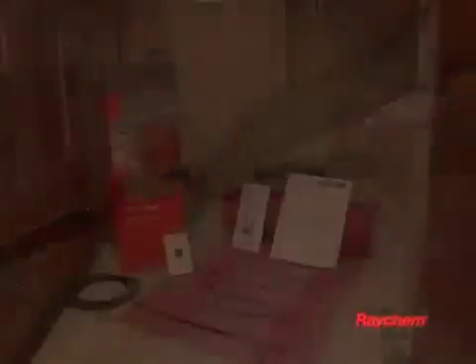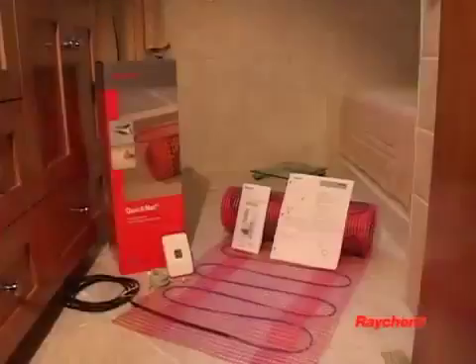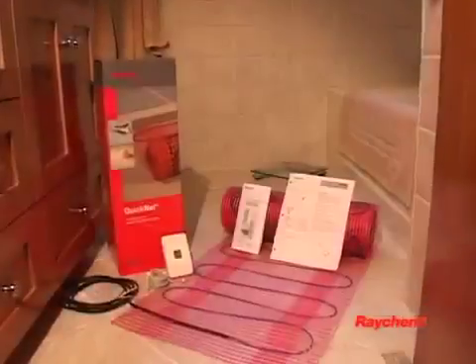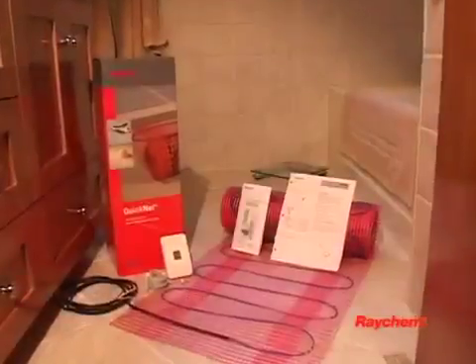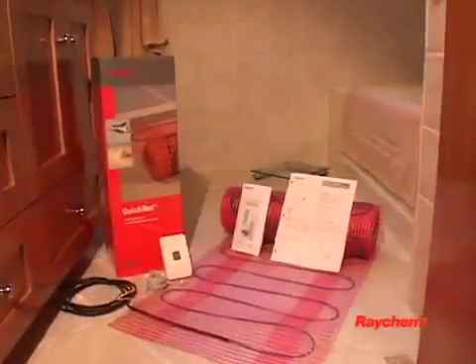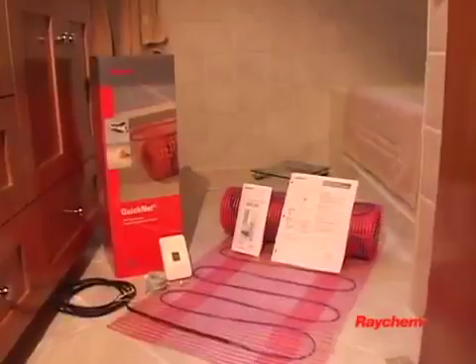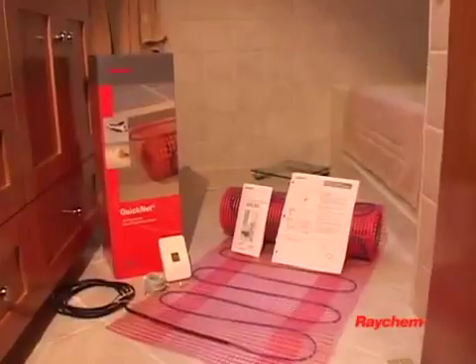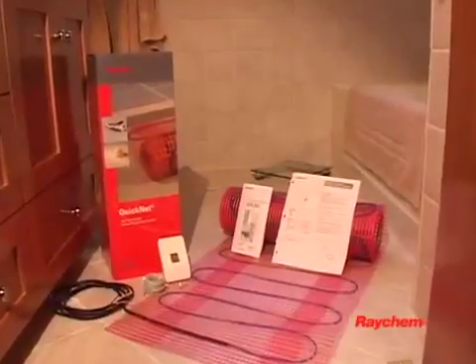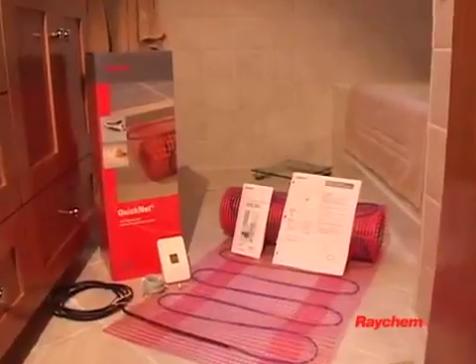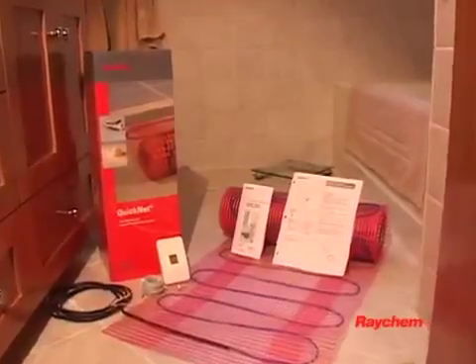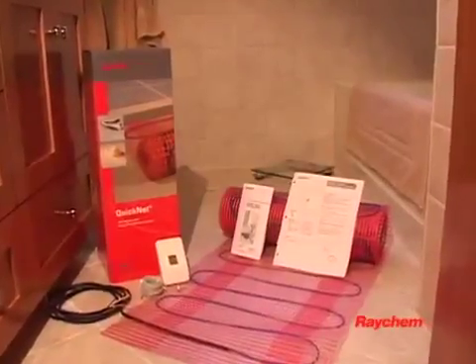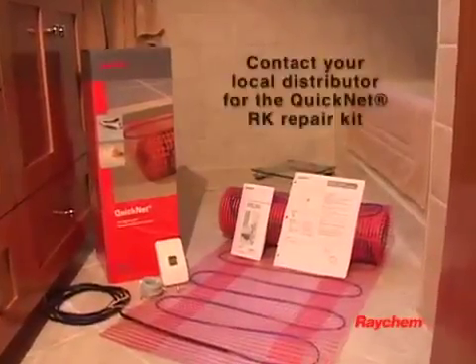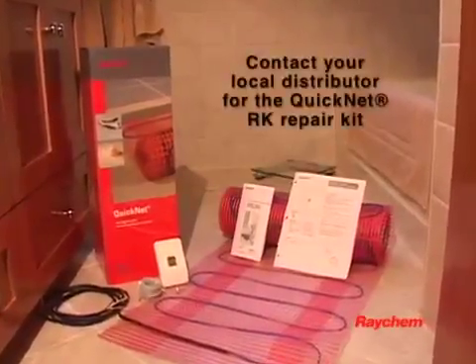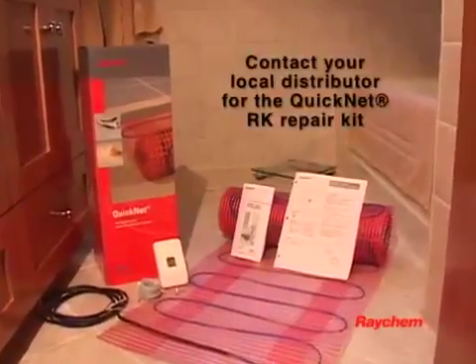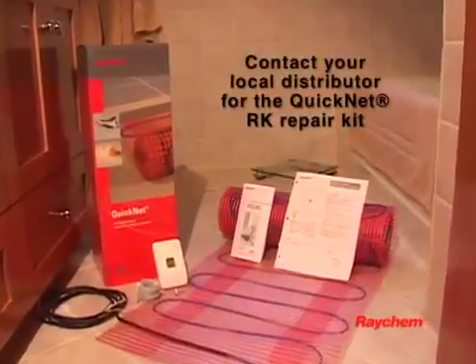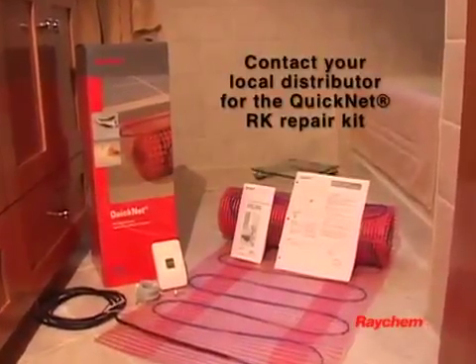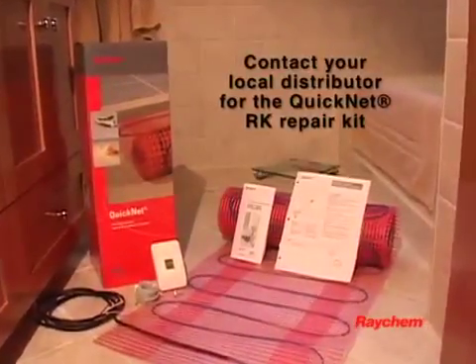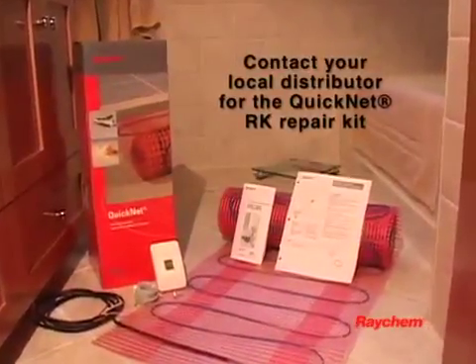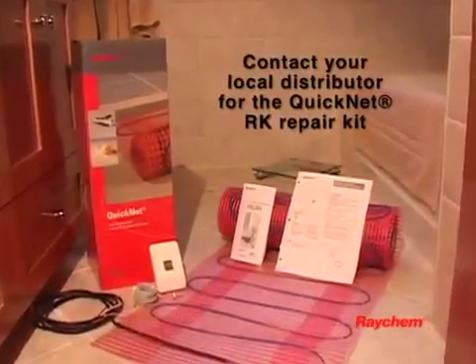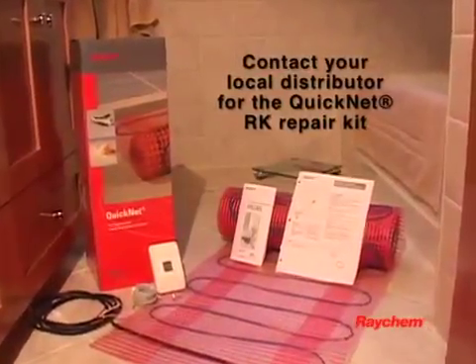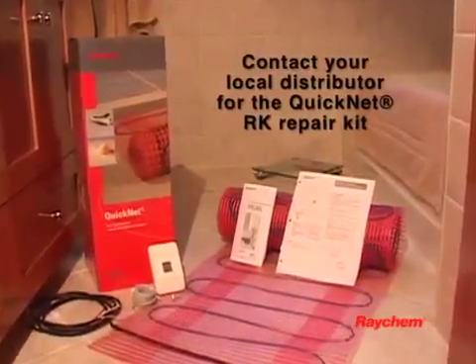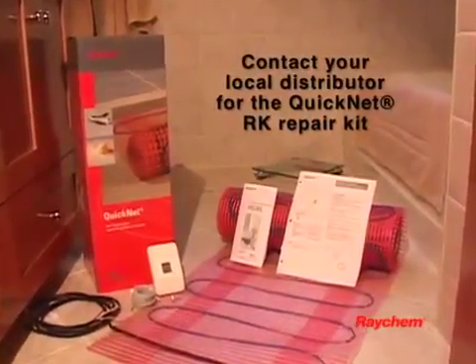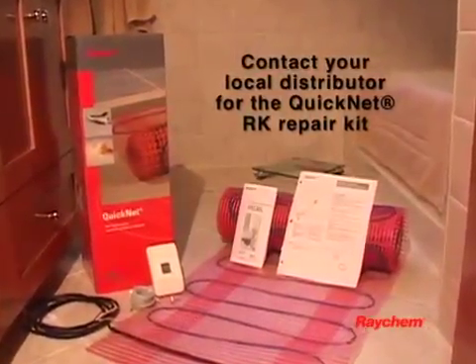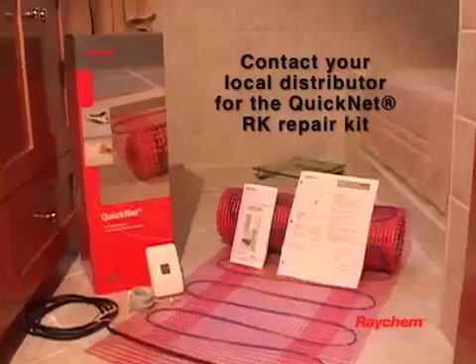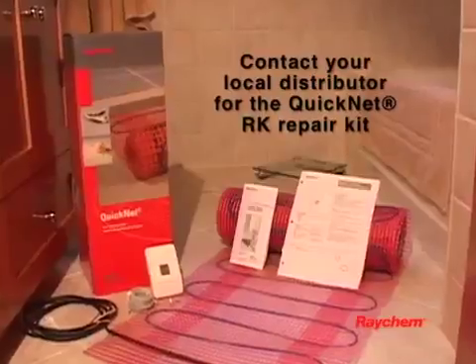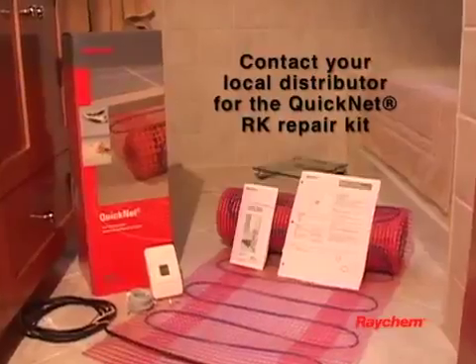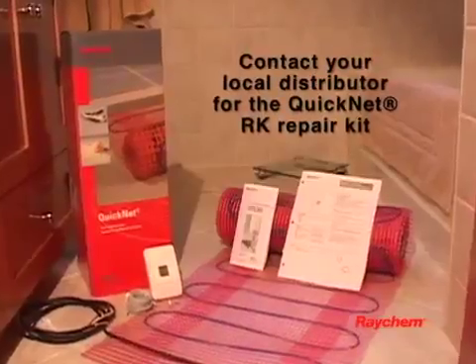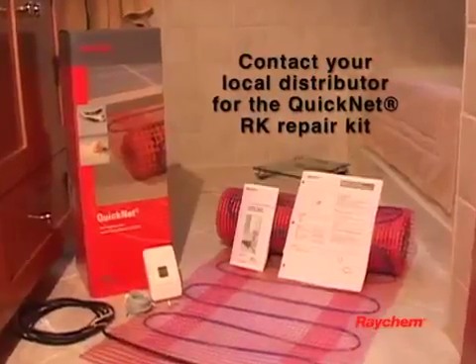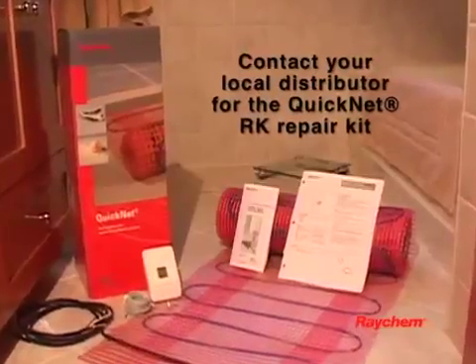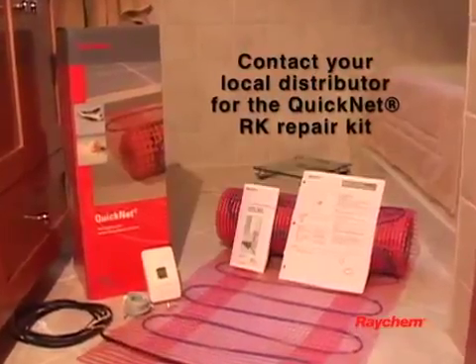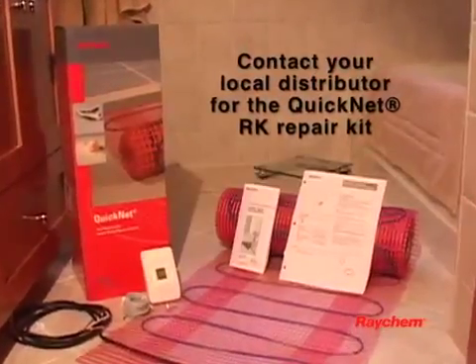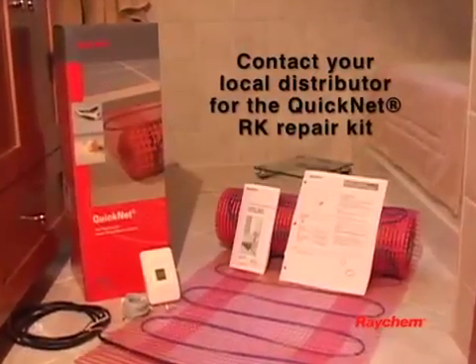If the QuickNet system is damaged during installation, contact your local distributor or the place where you purchased your QuickNet system for the QuickNet RK repair kit.